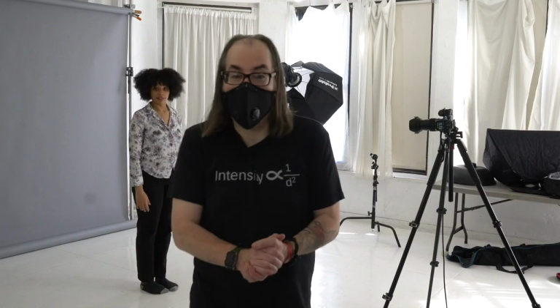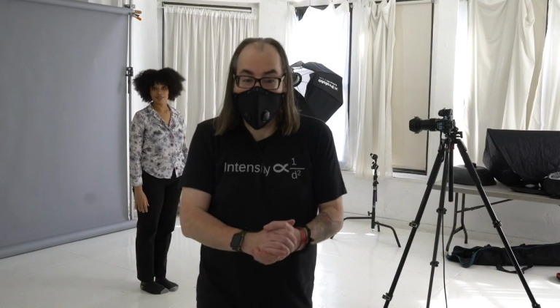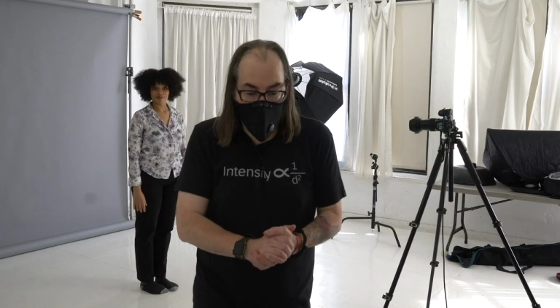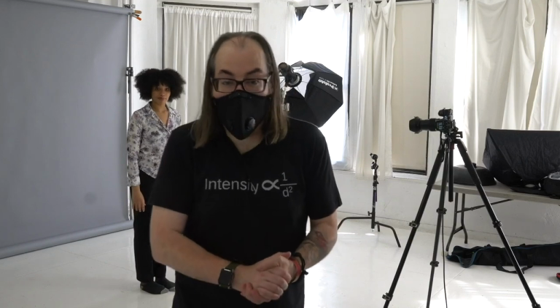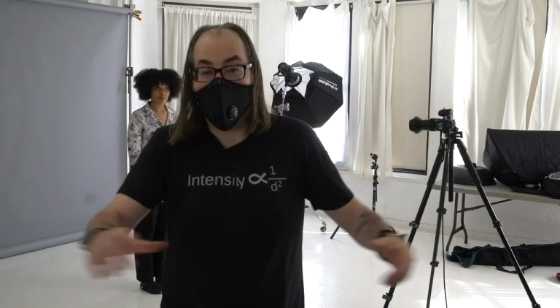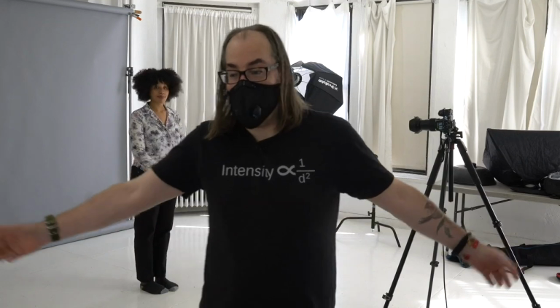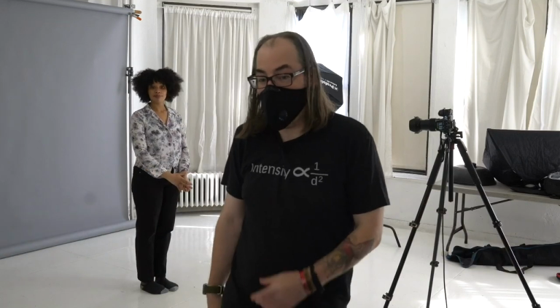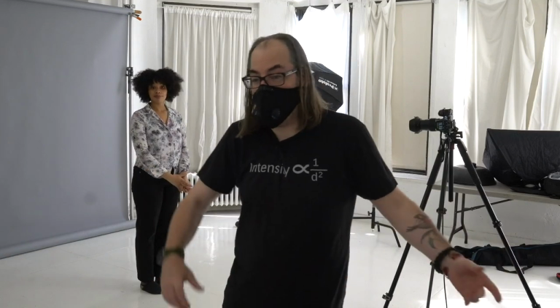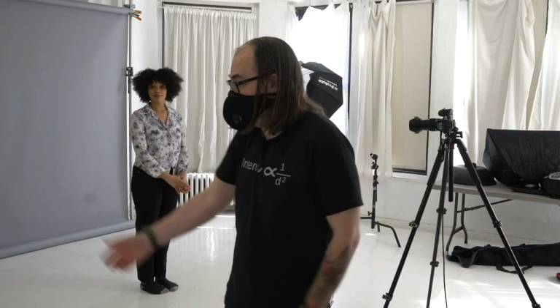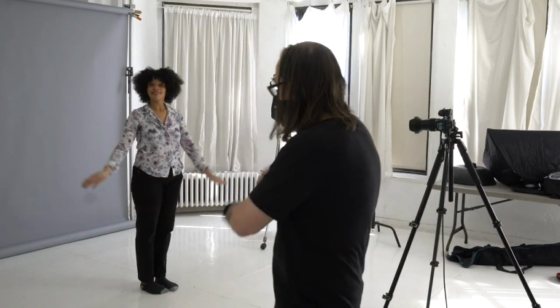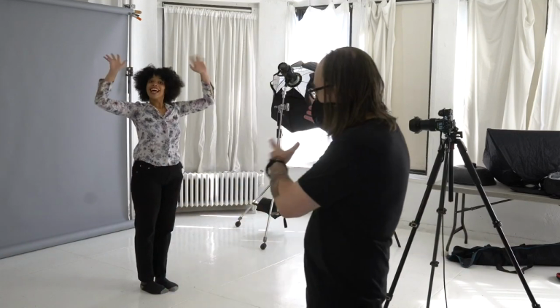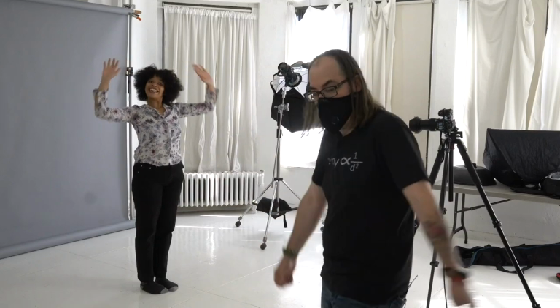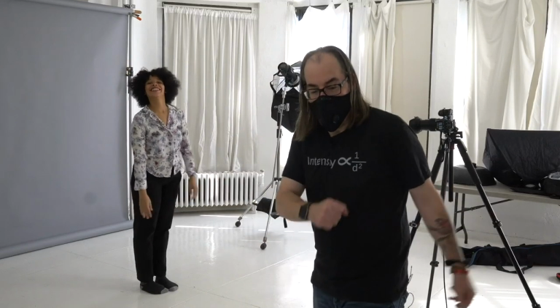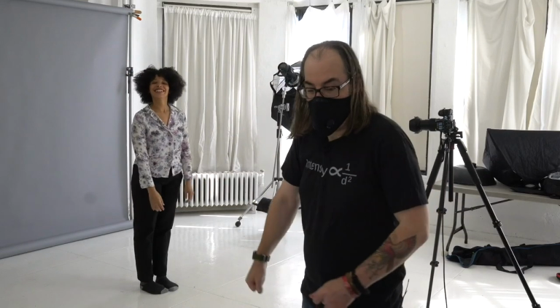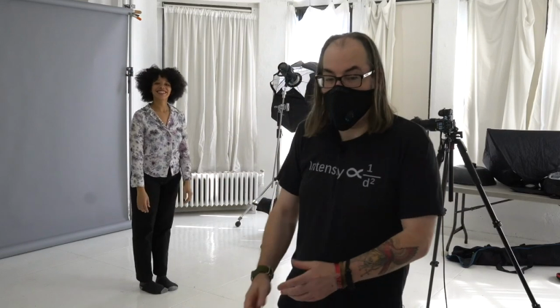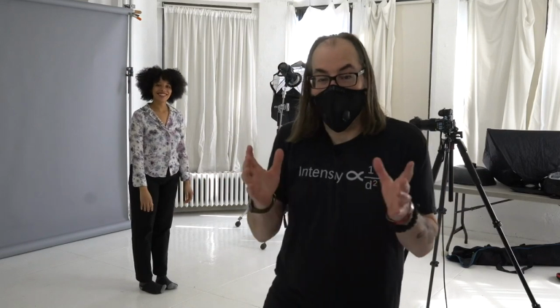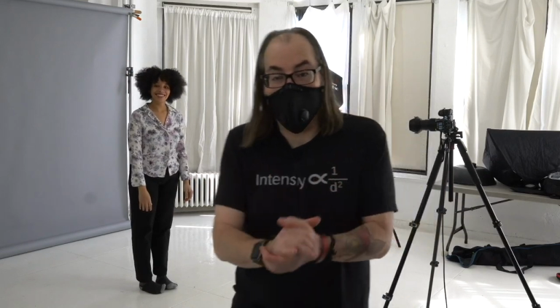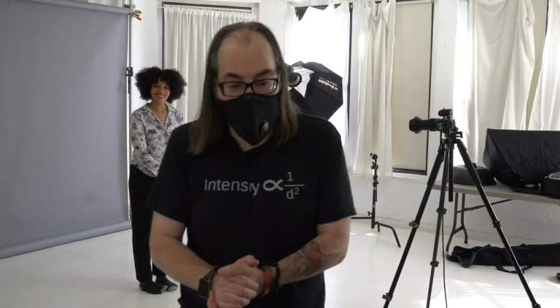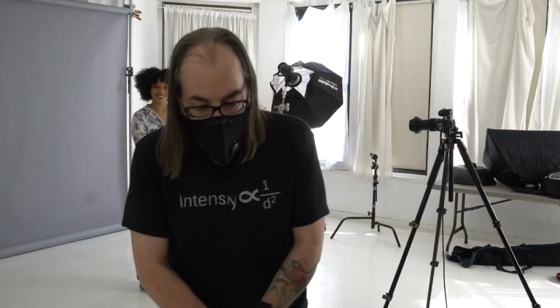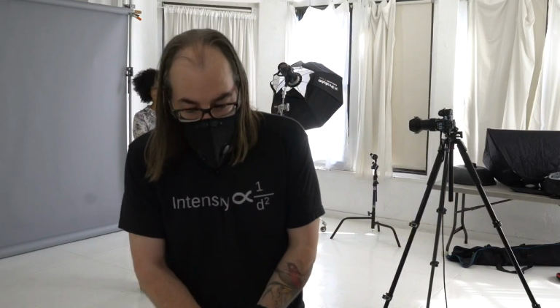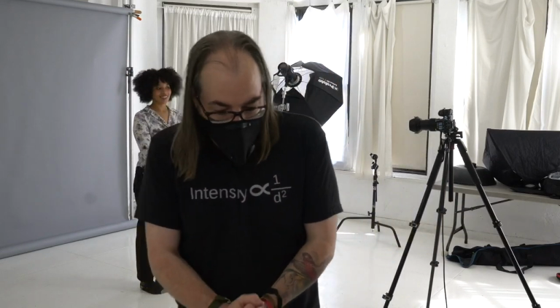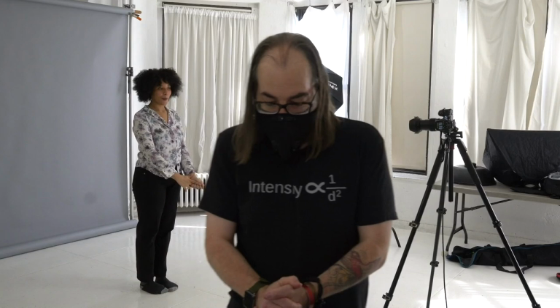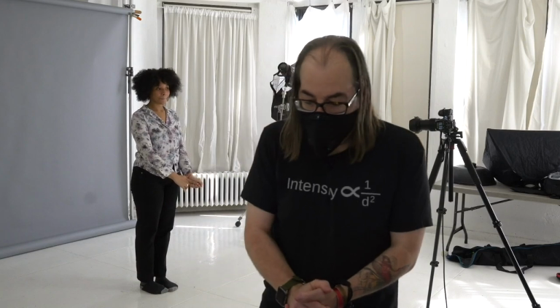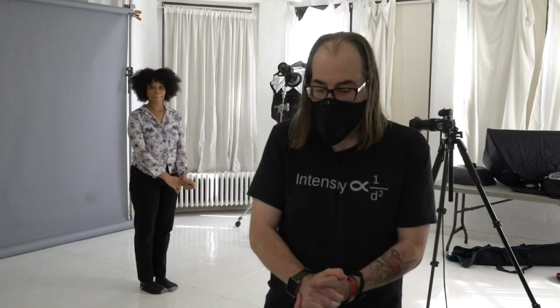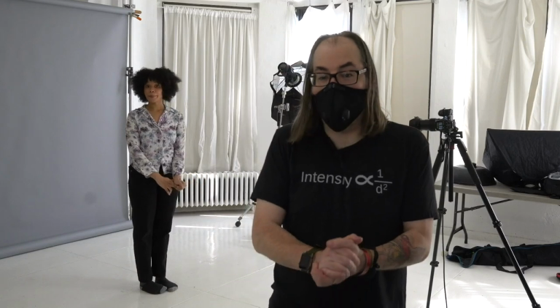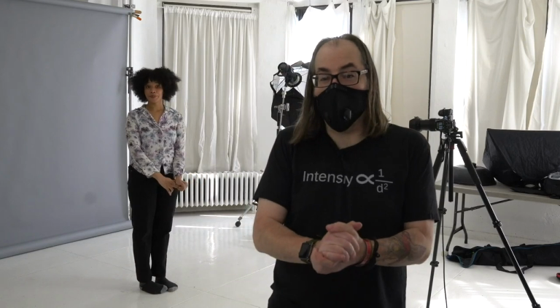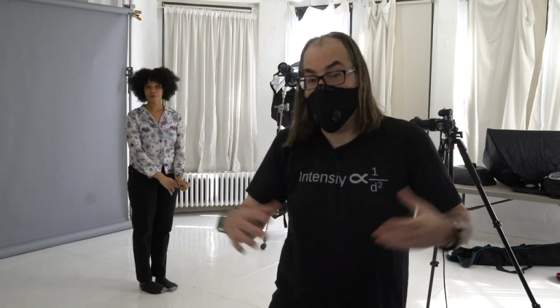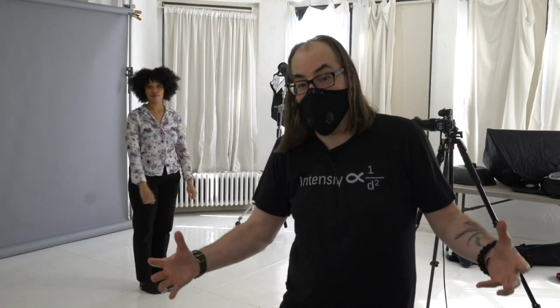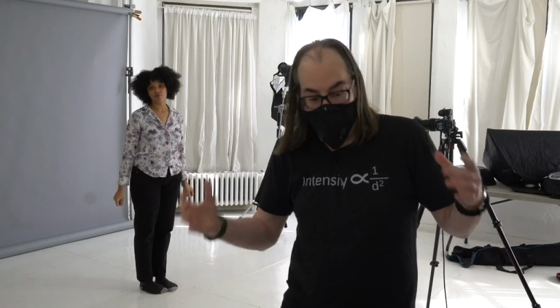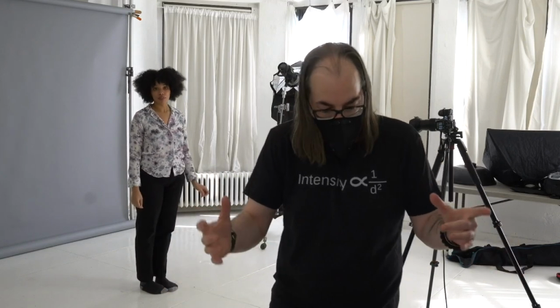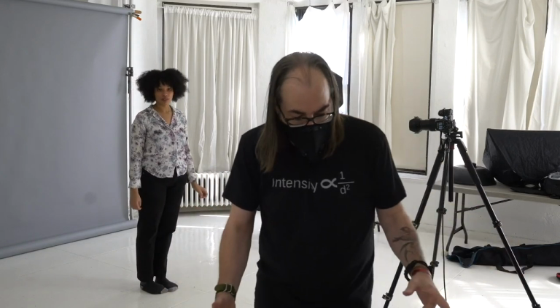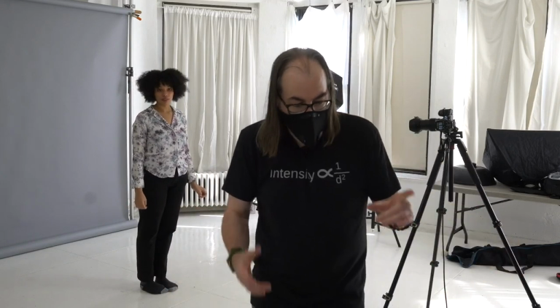Hey guys, we are live. I am Daniel Norton here at my studio in New York City with Farrah, and we are going to do a single light portrait shoot today. This is one of the fun ones — we haven't done this in a while, so welcome back.